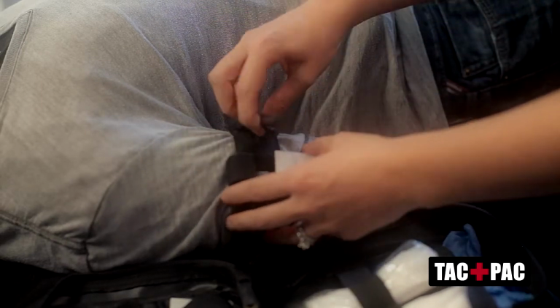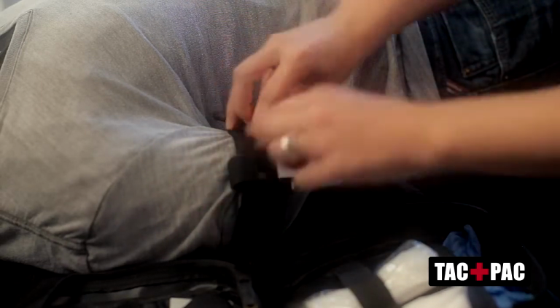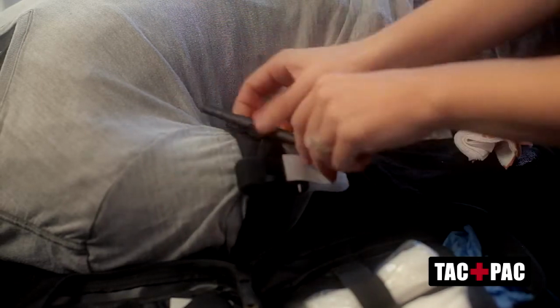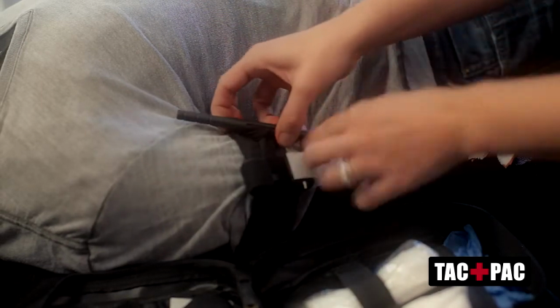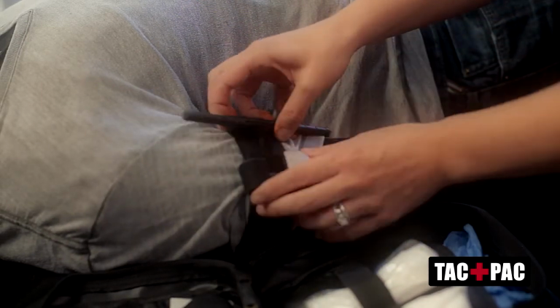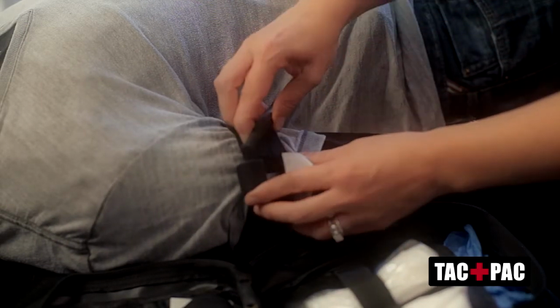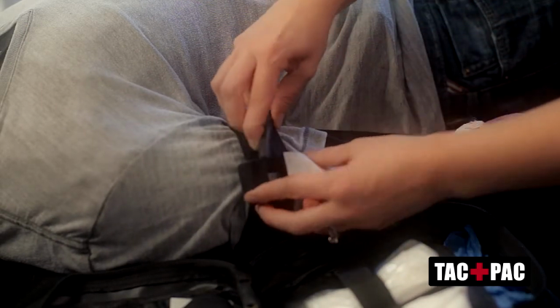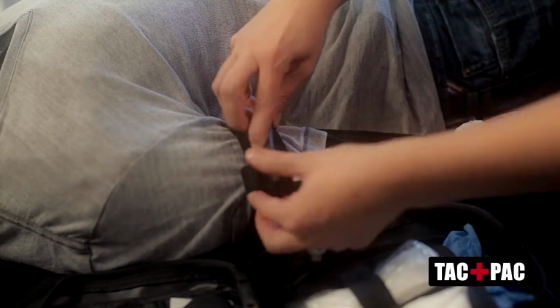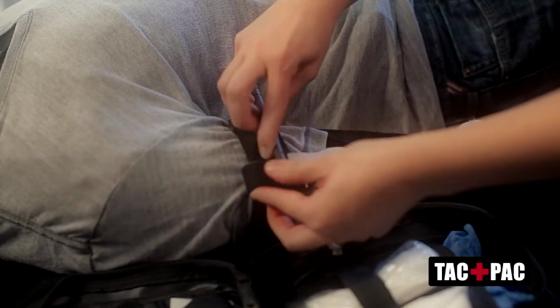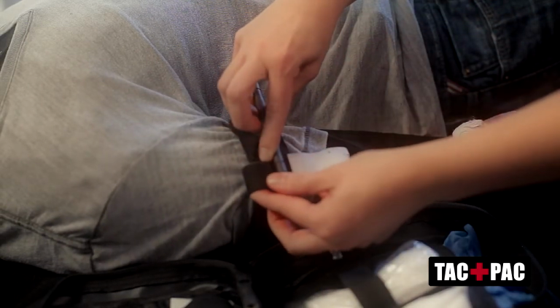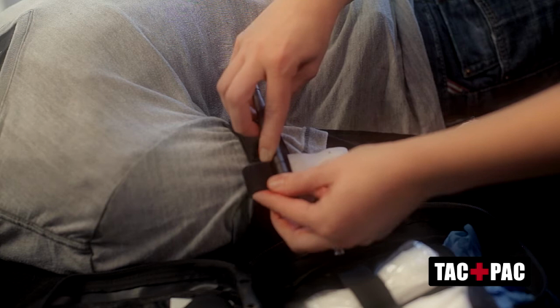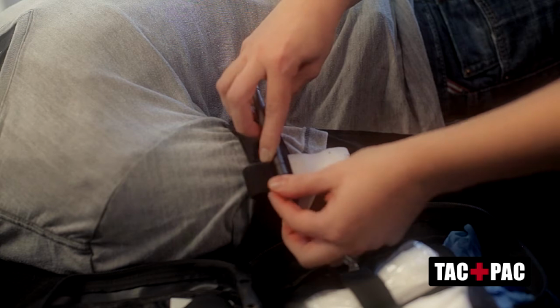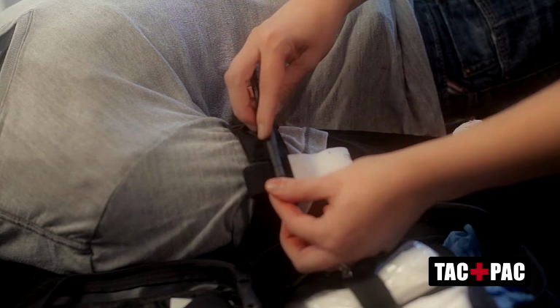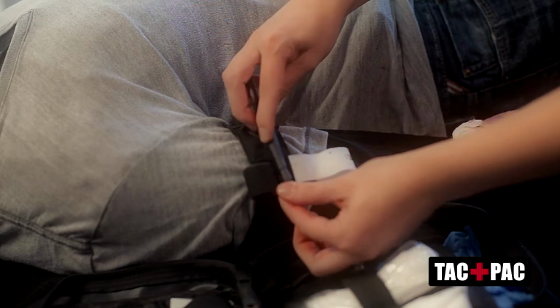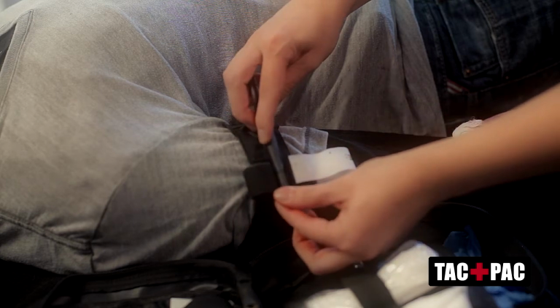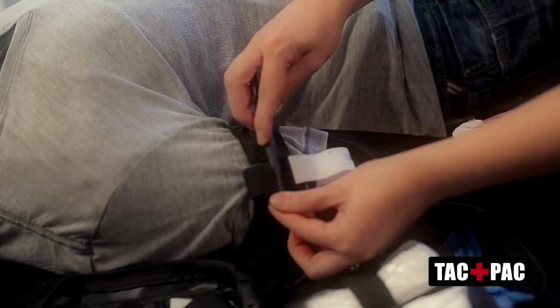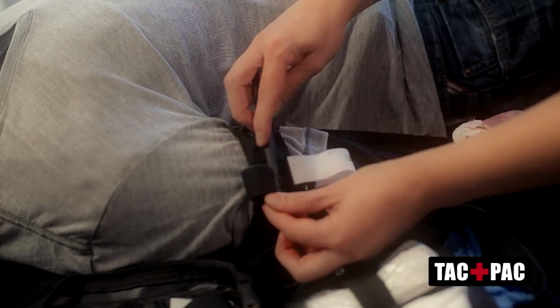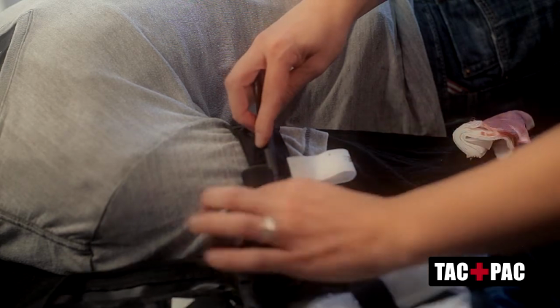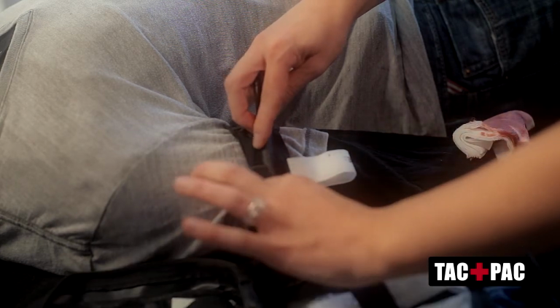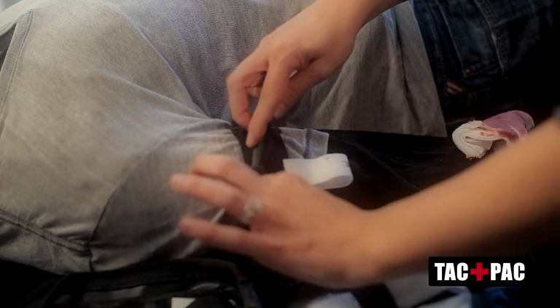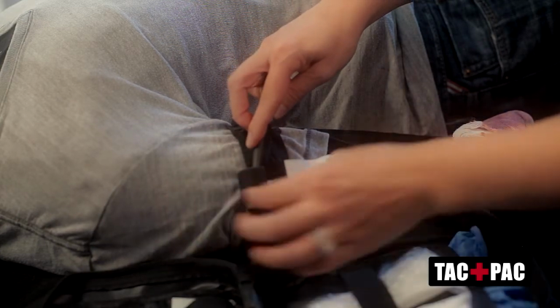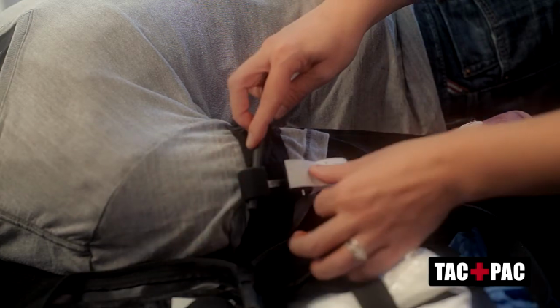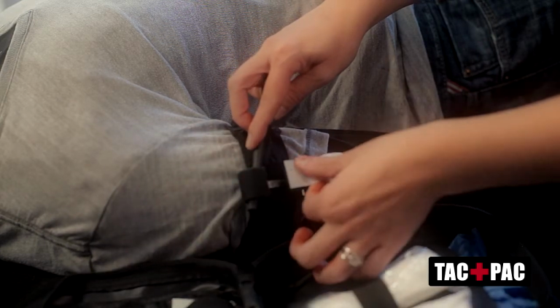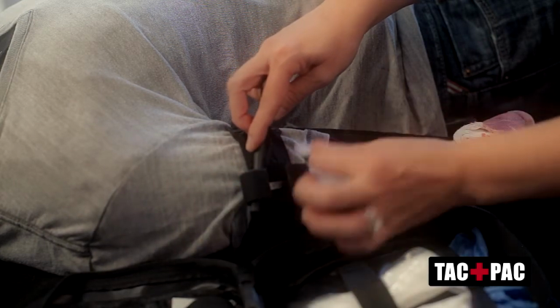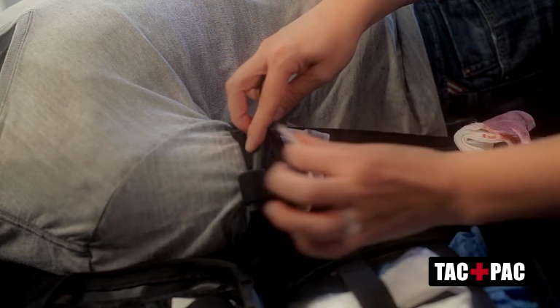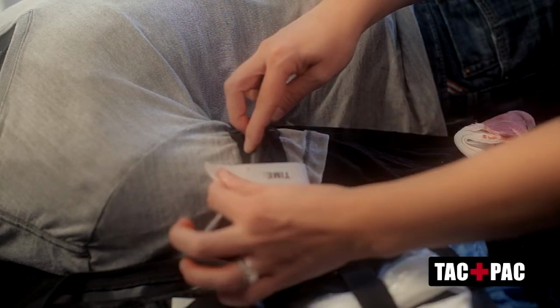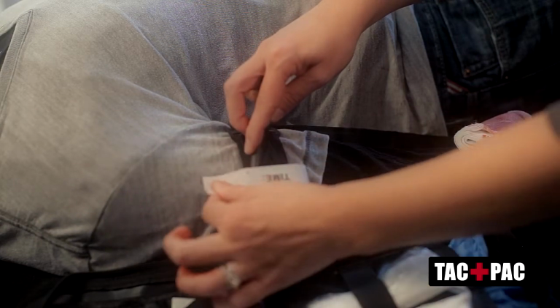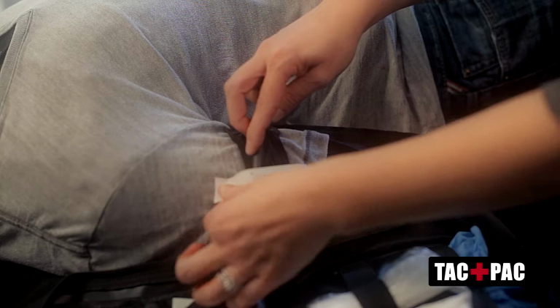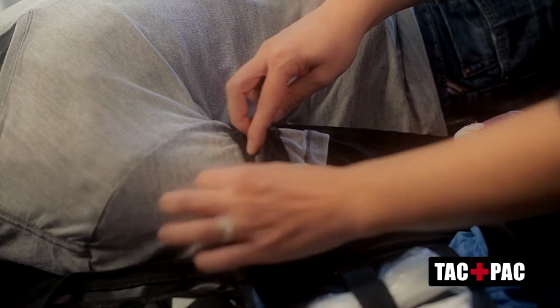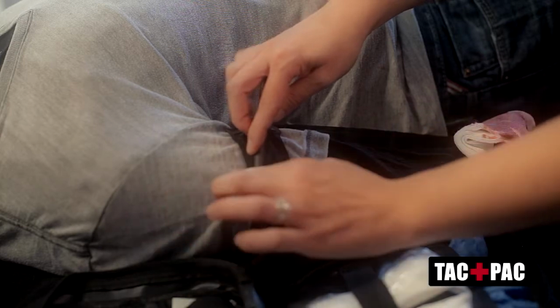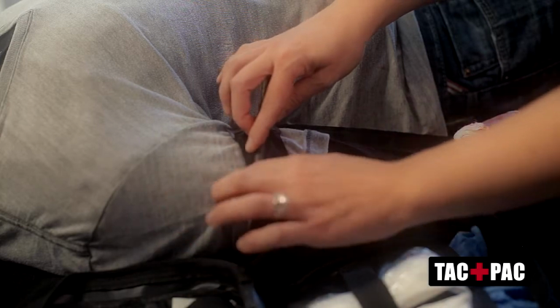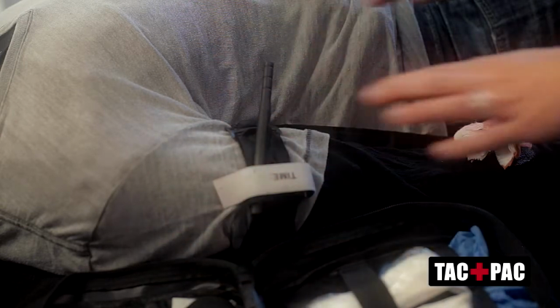Turn the windlass and pull it snugly until the bleeding stops, then lock it into place and apply the cover.